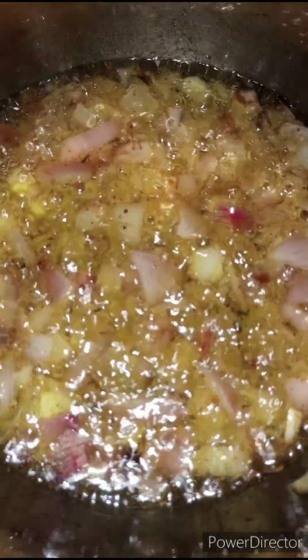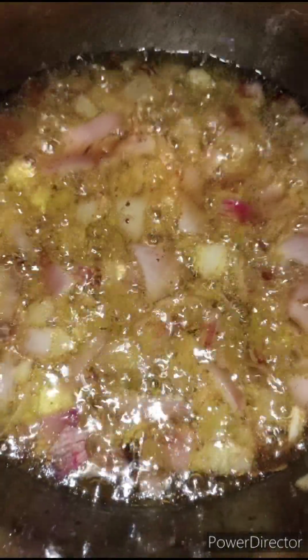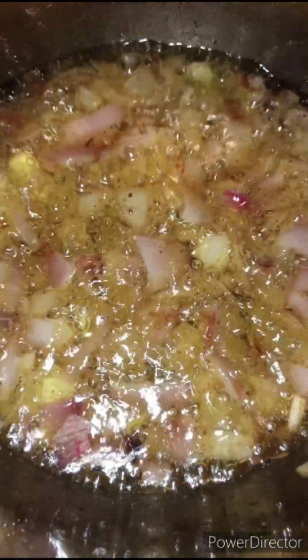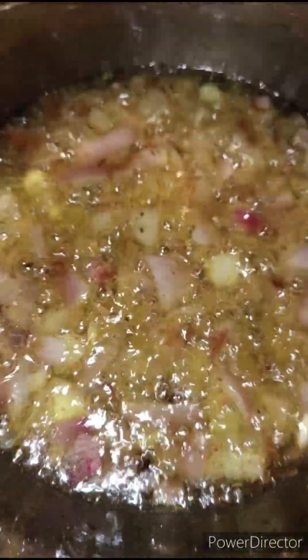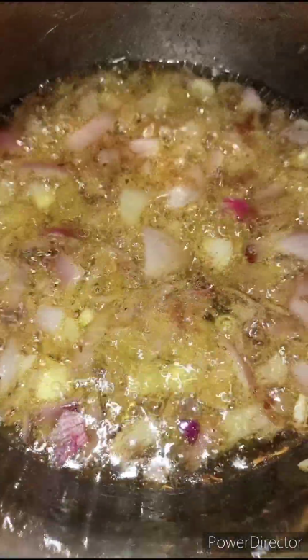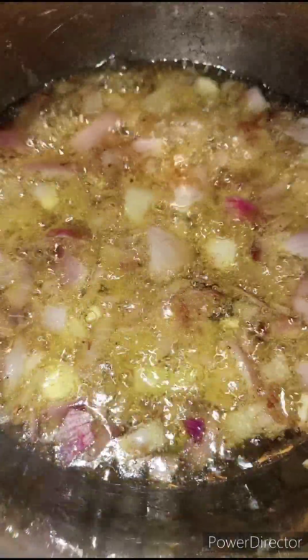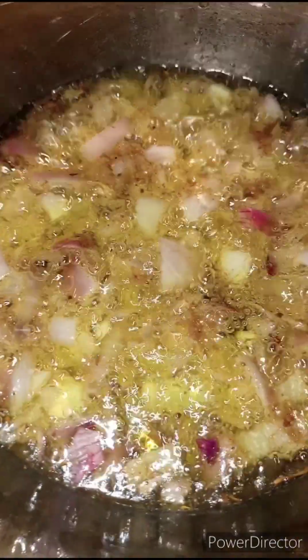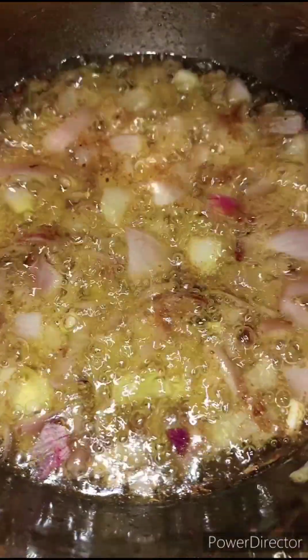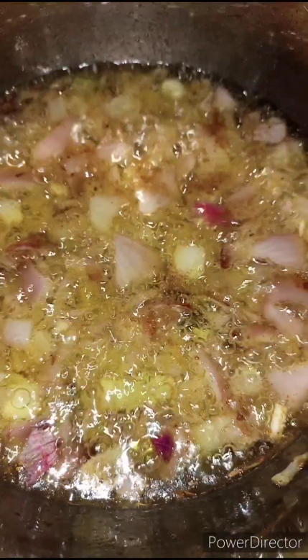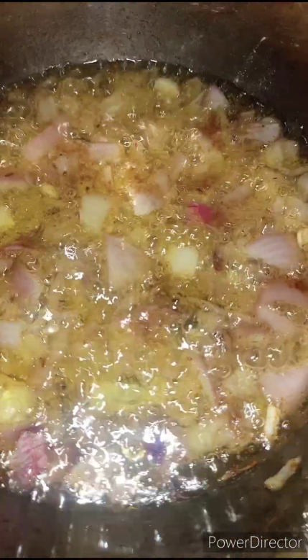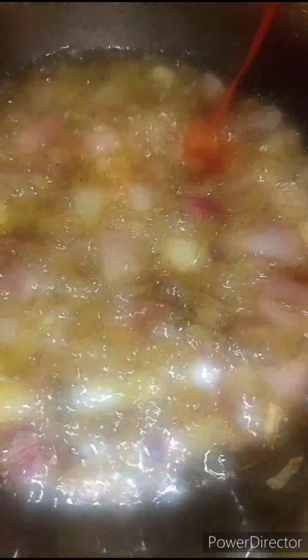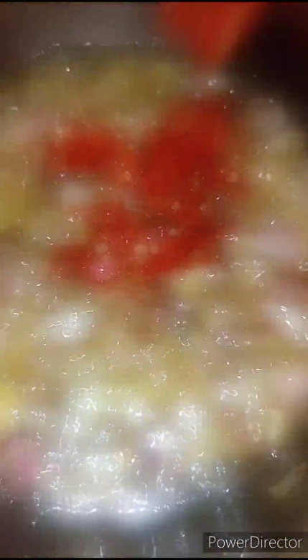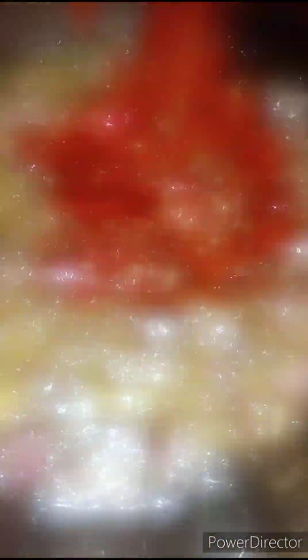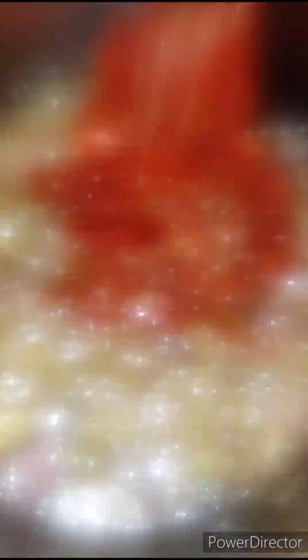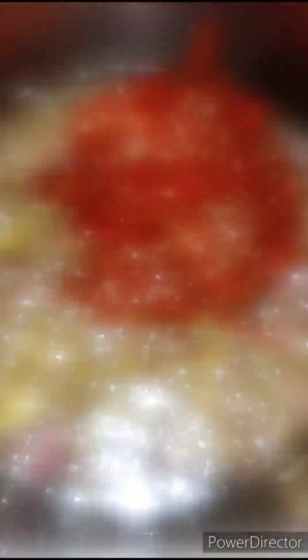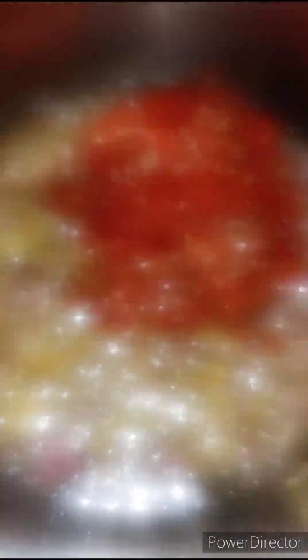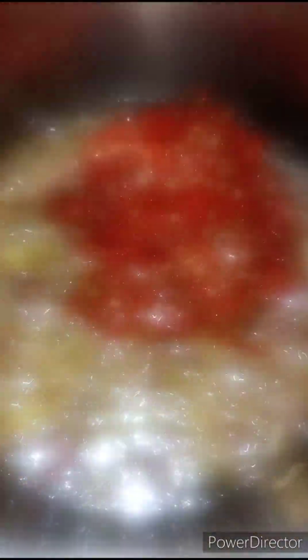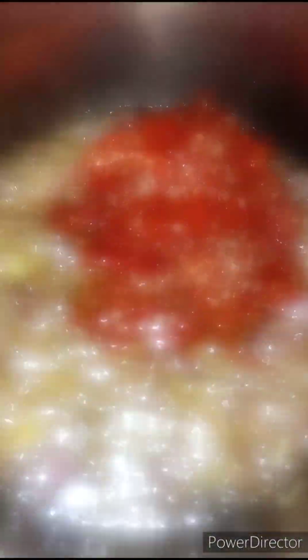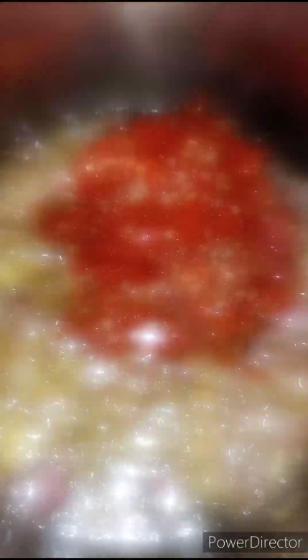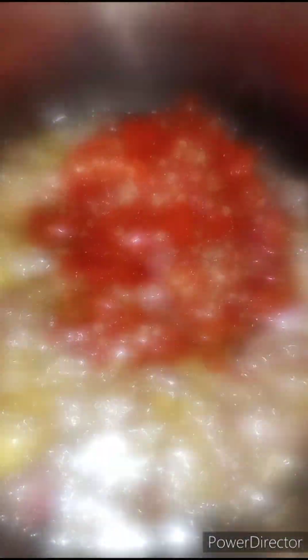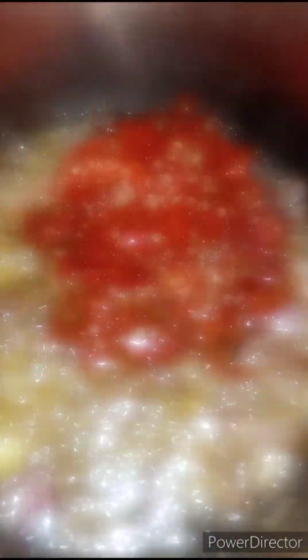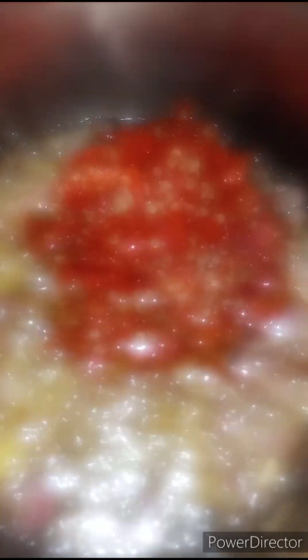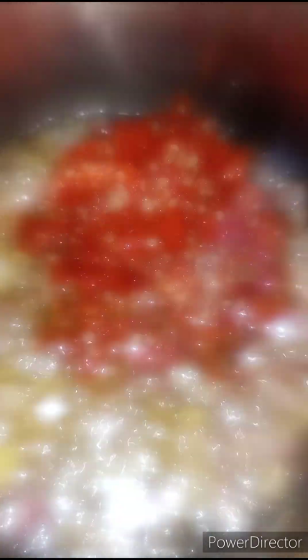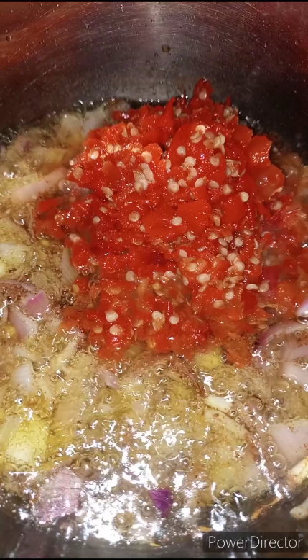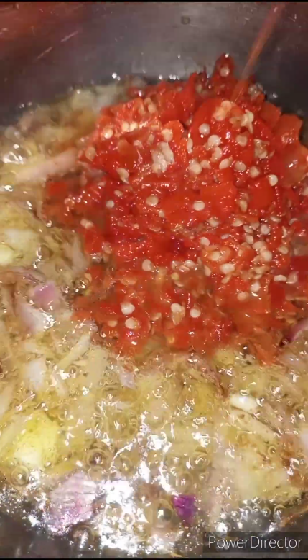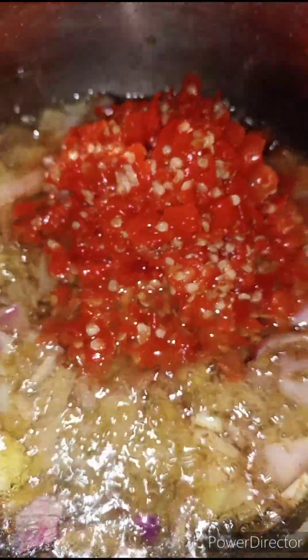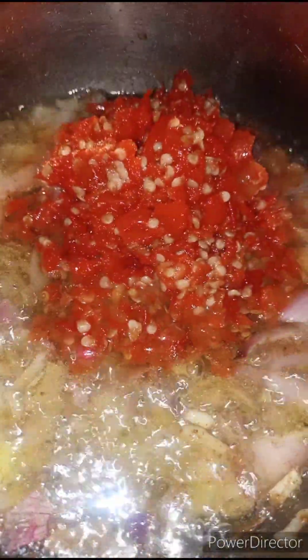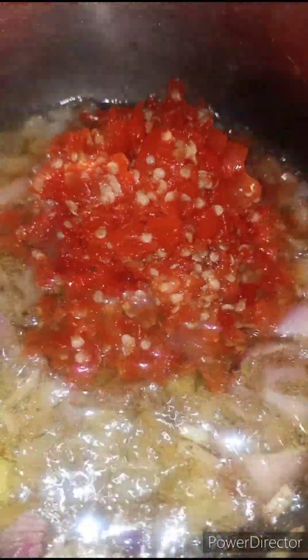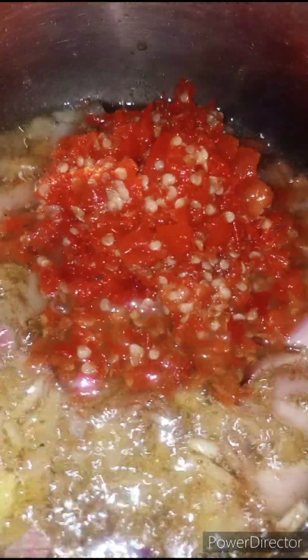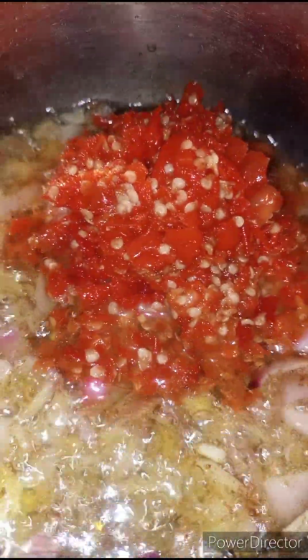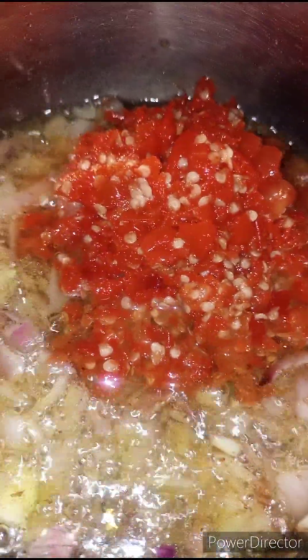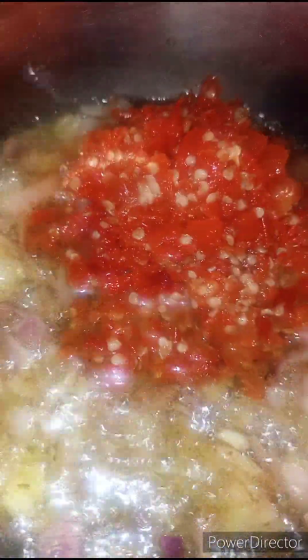The onions have been frying for five minutes. Now I'm going to add in my scotch bonnet peppers — they are roughly blended. I don't want a smooth paste; I want it like this.